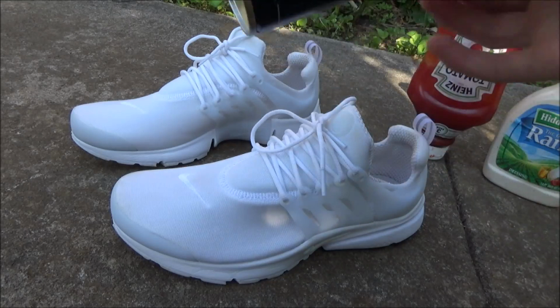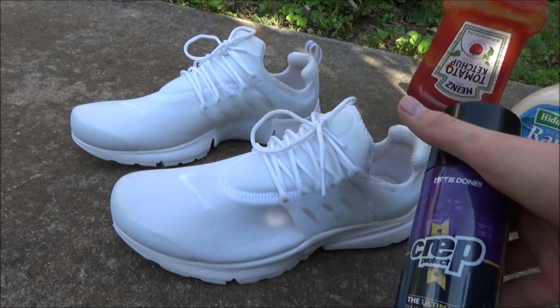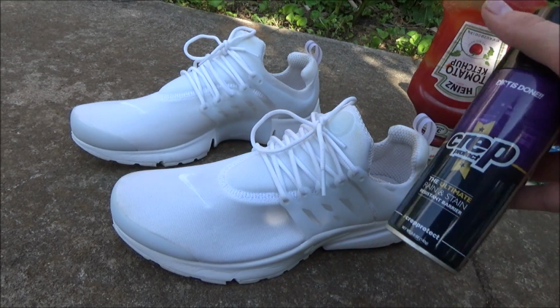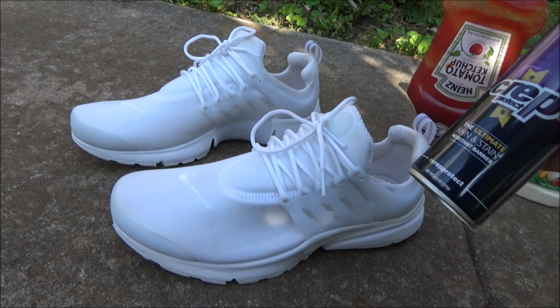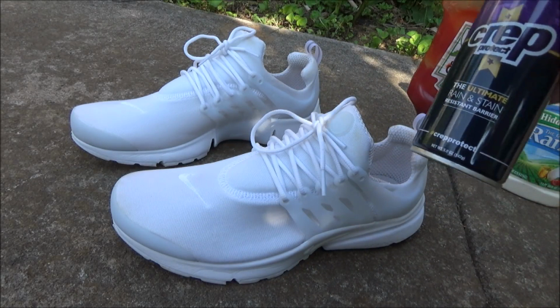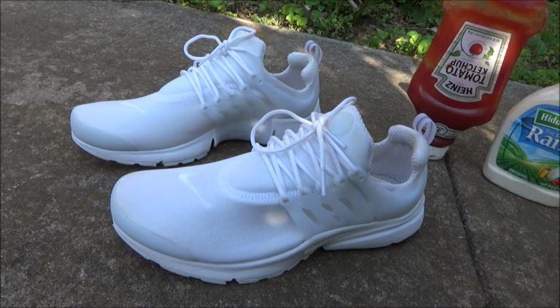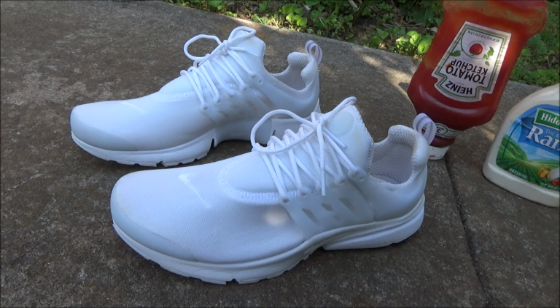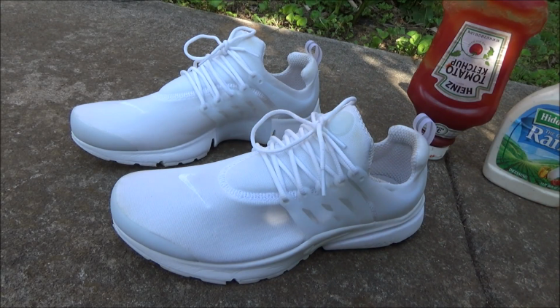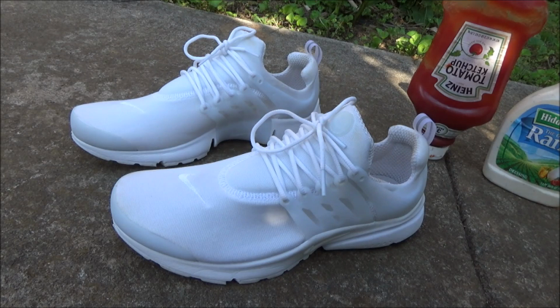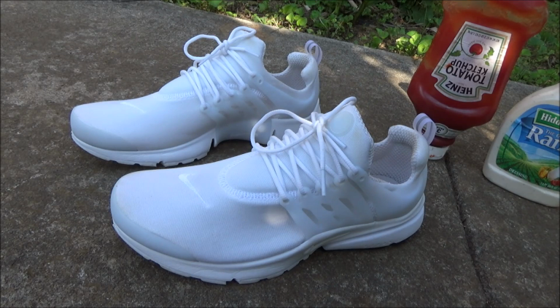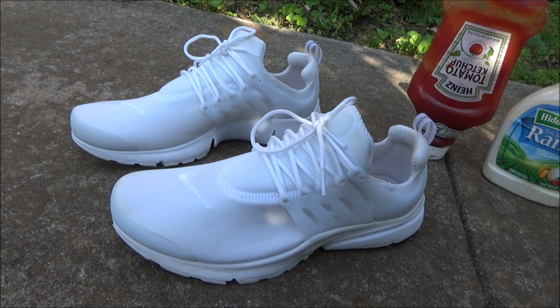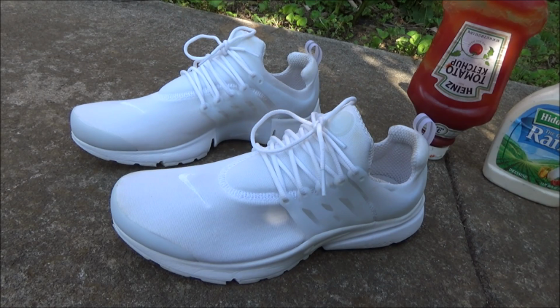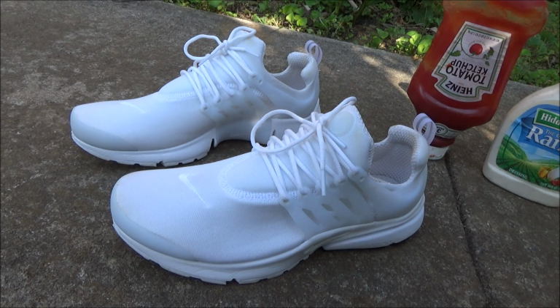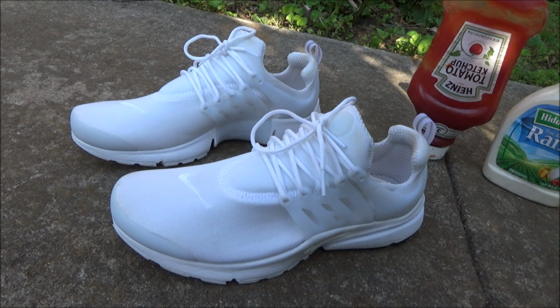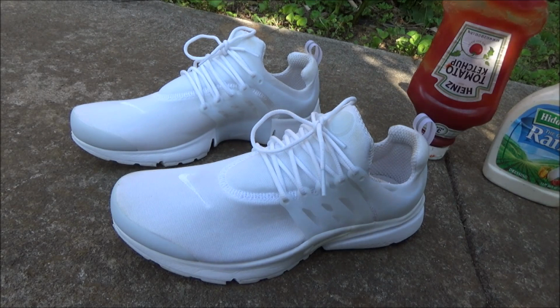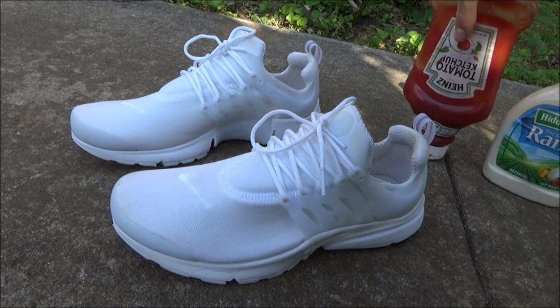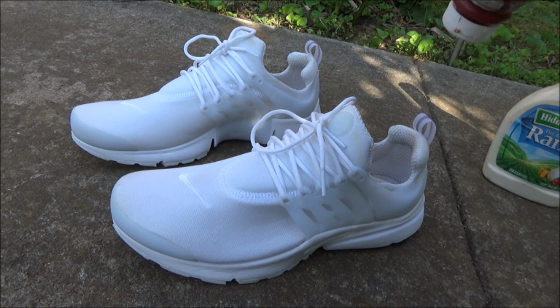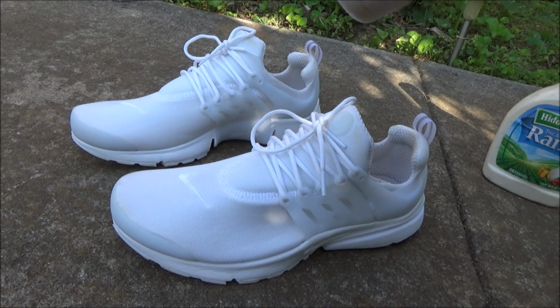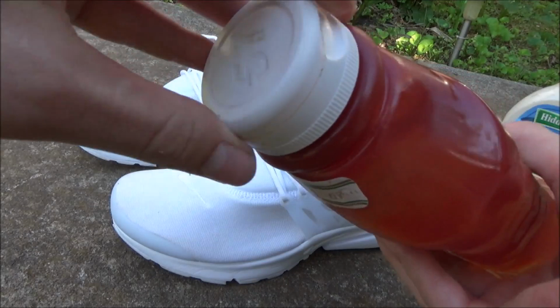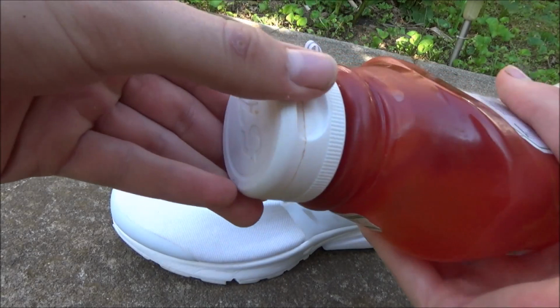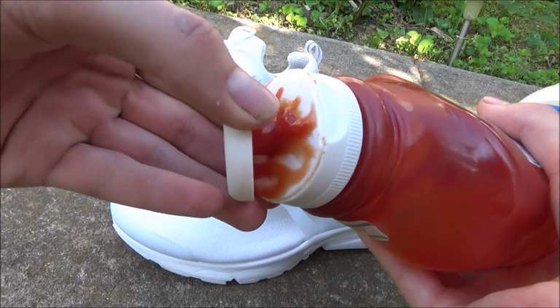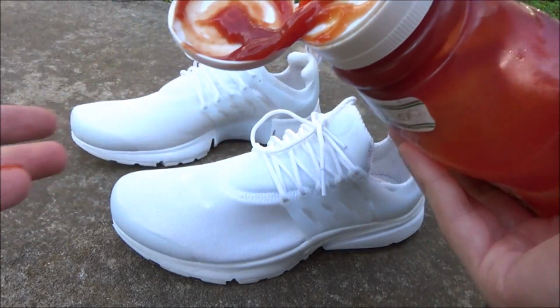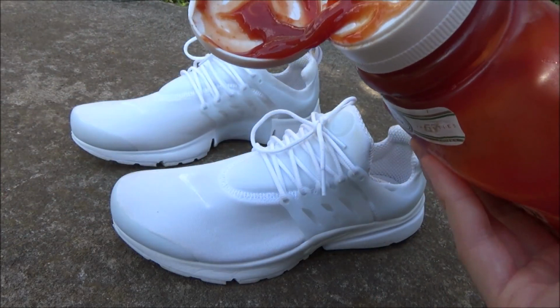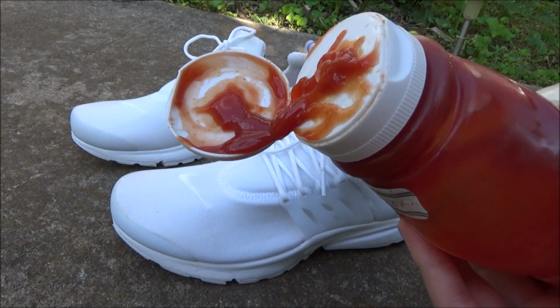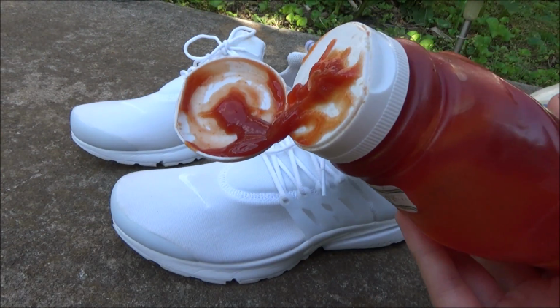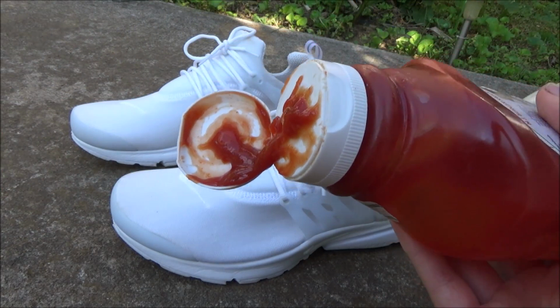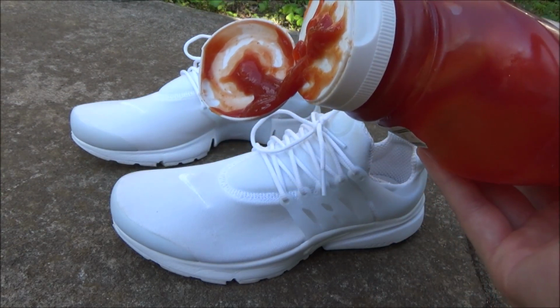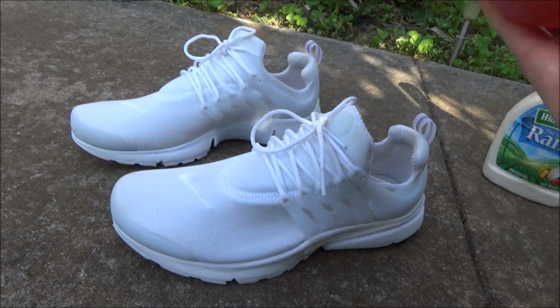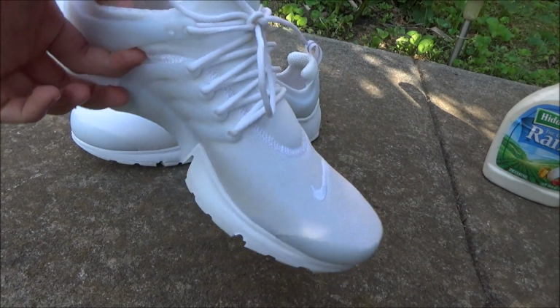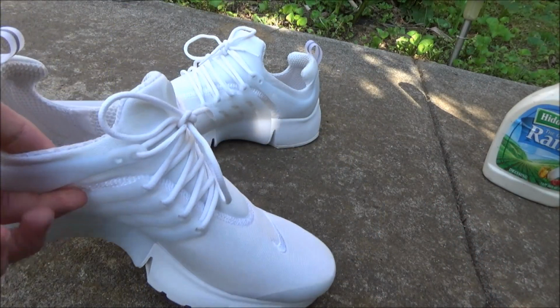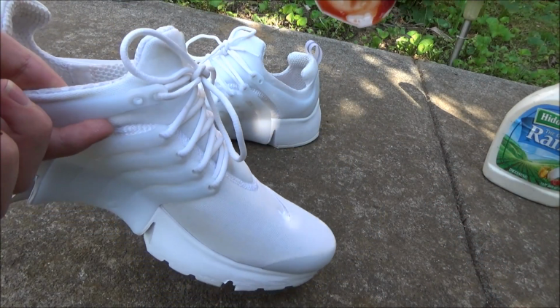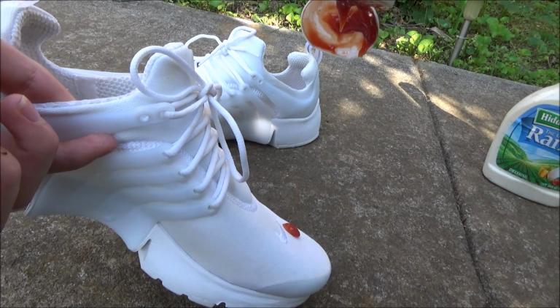I've given the Crep Protect plenty of time to dry, so I'm gonna be testing out how effective it is with this bottle of ketchup. So let's go ahead and do it. I've just got some ketchup on my fingers. Hopefully I don't mess up these shoes.